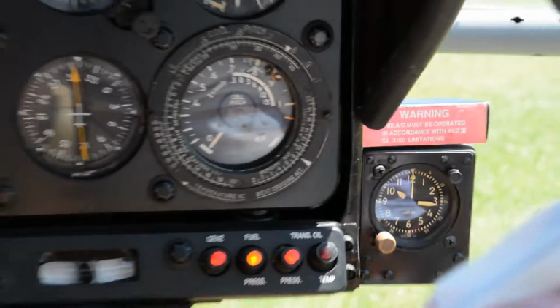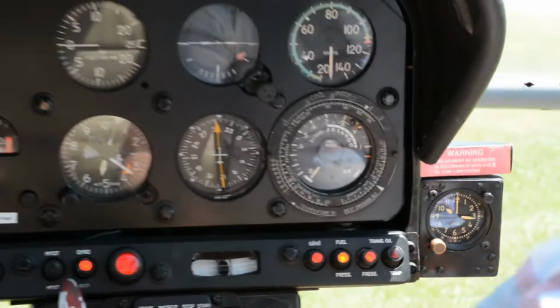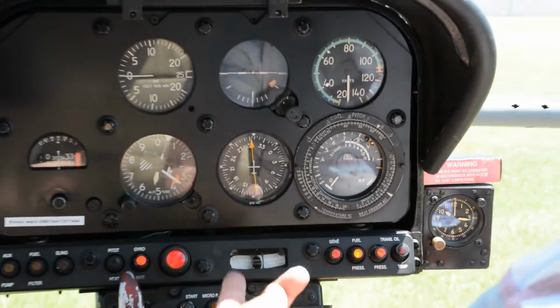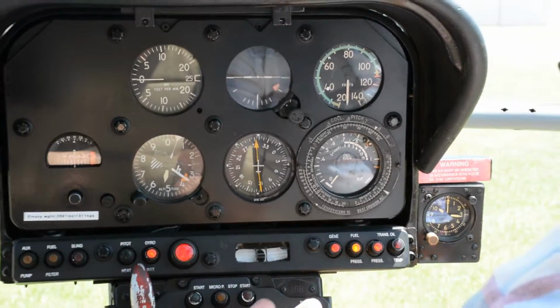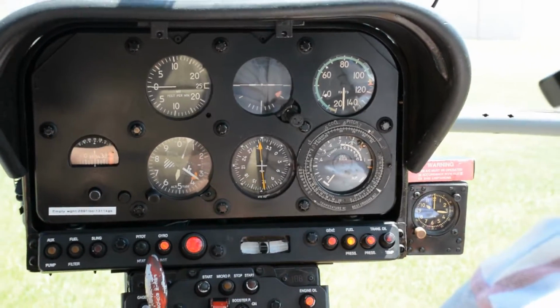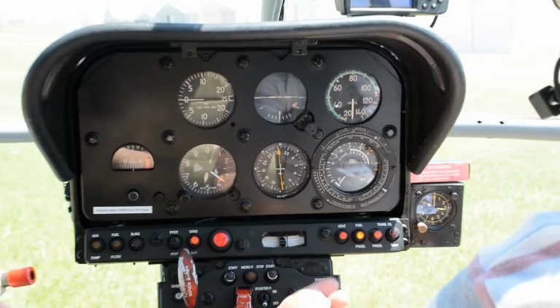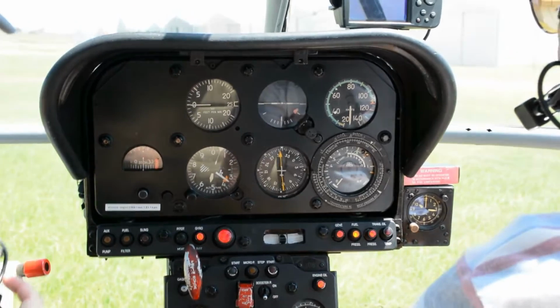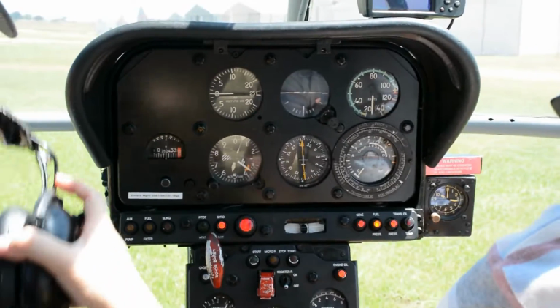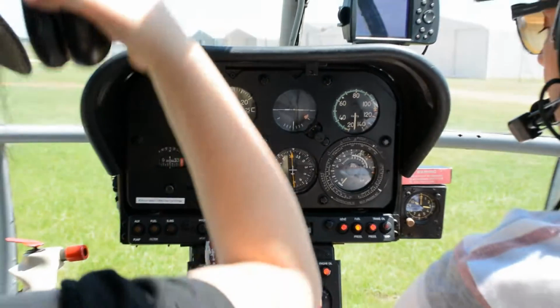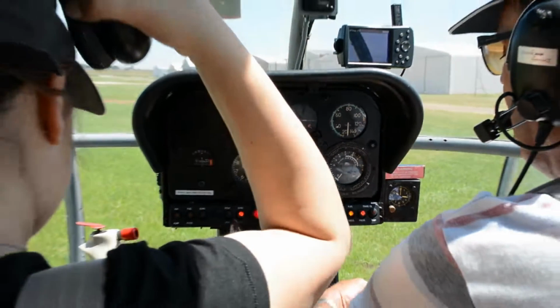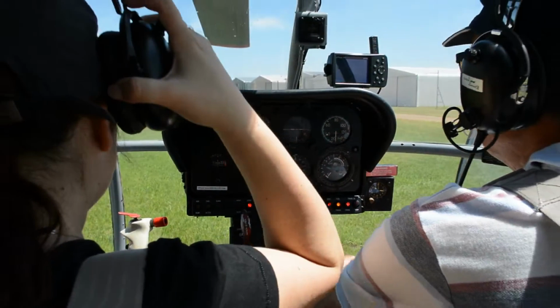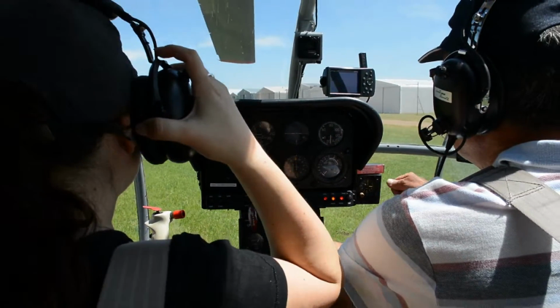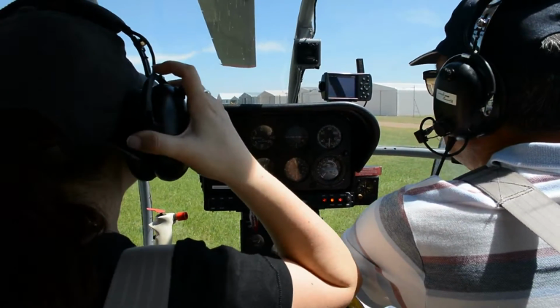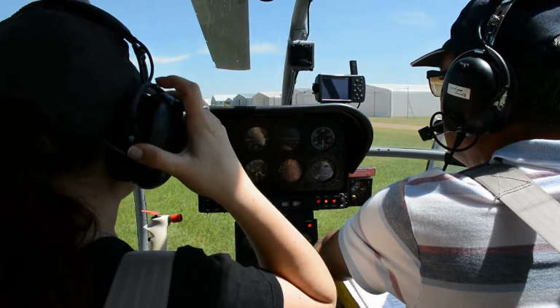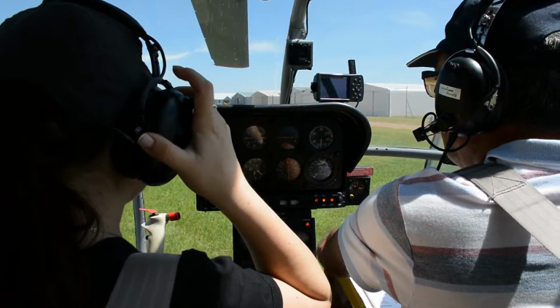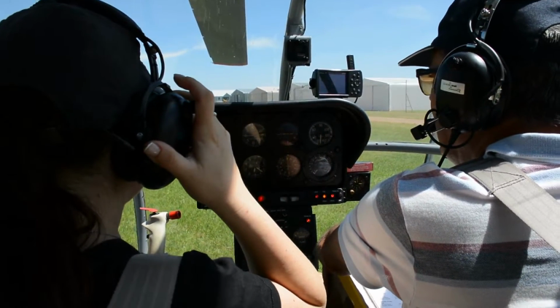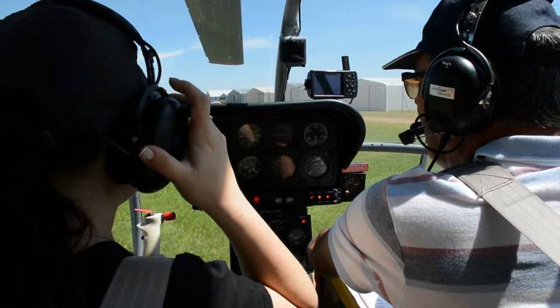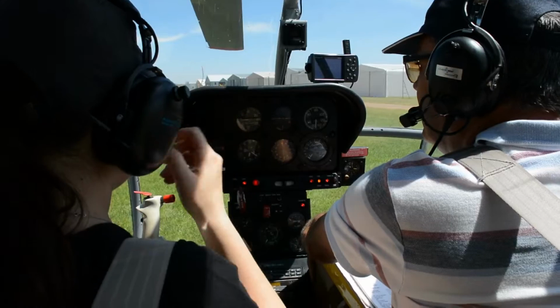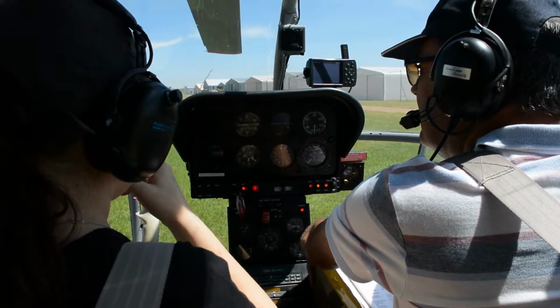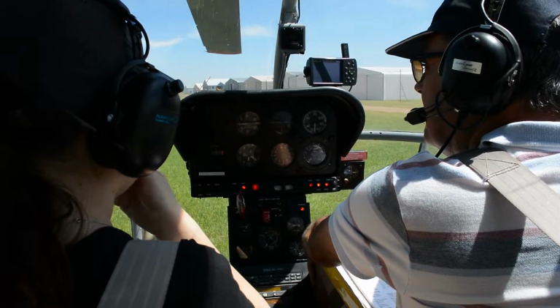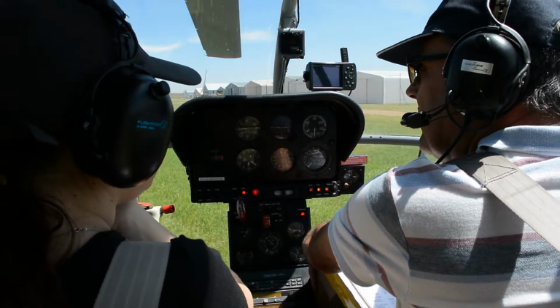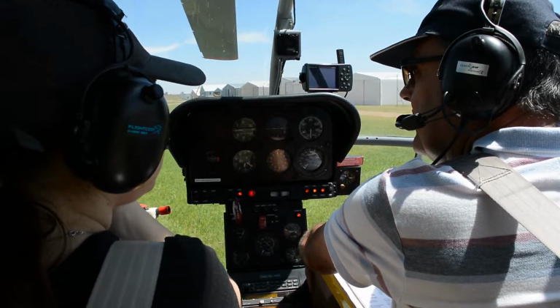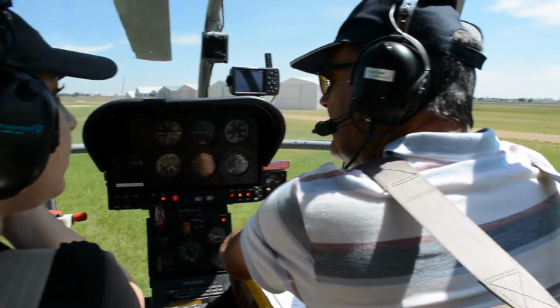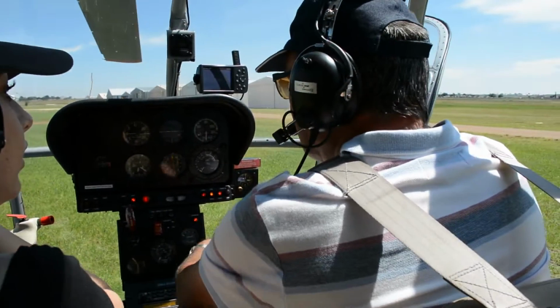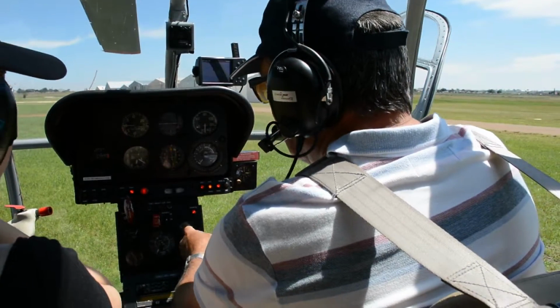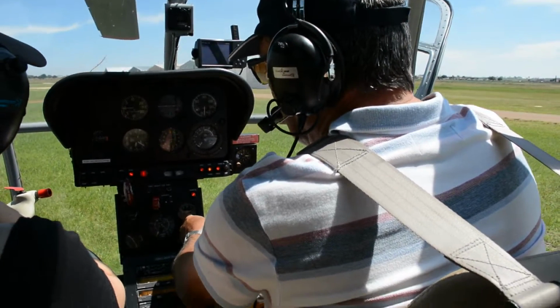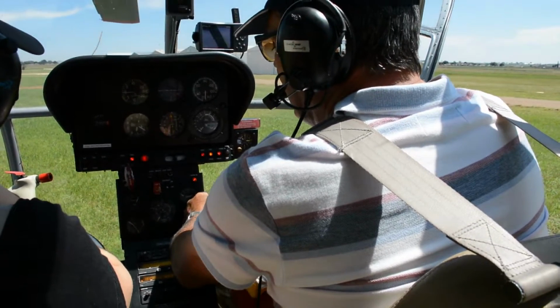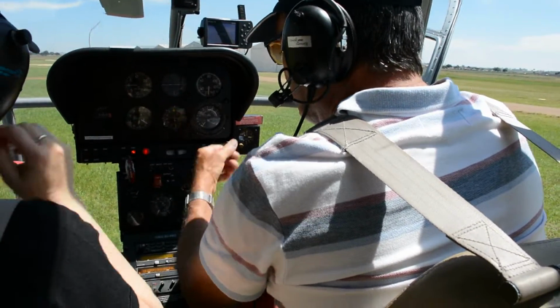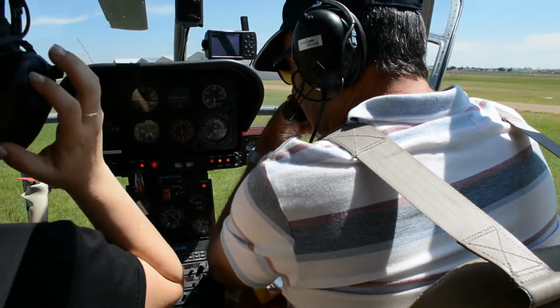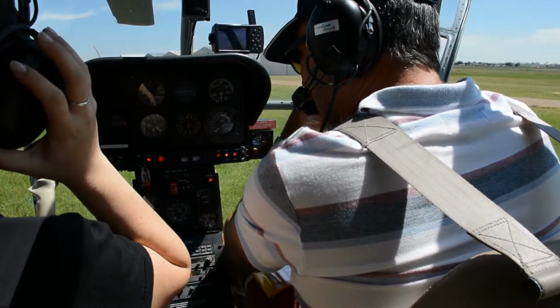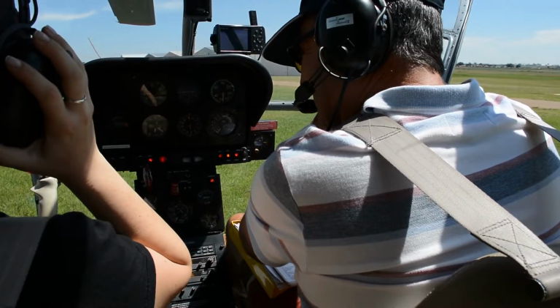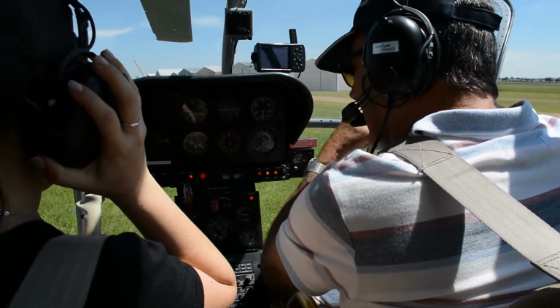So what I'm going to do is put the booster pump on, we'll get a bit of fuel pressure, hit the start switch, hit the stopwatch and within seven to nine seconds we should have ignition and you'll see the exhaust temperature rise dramatically.